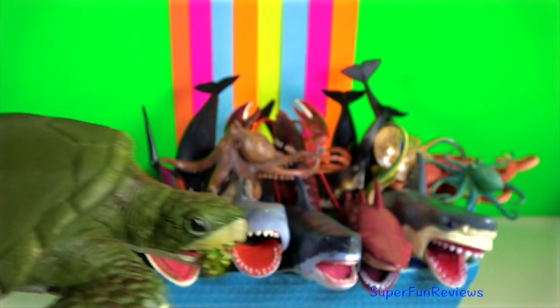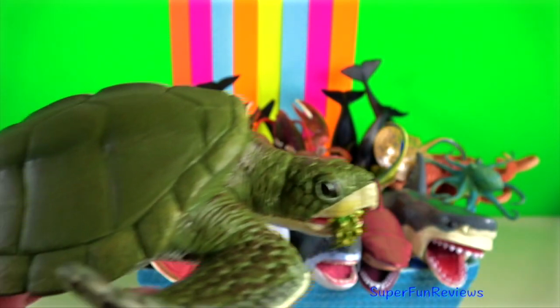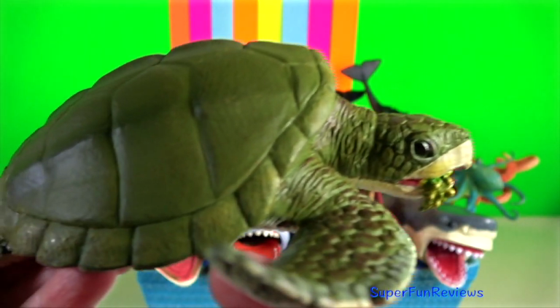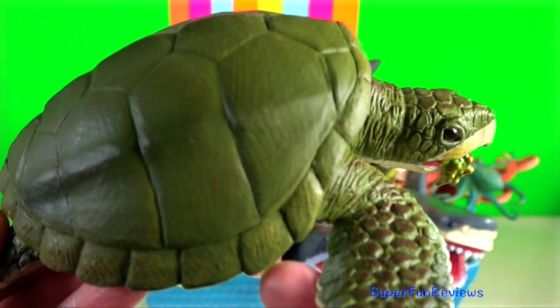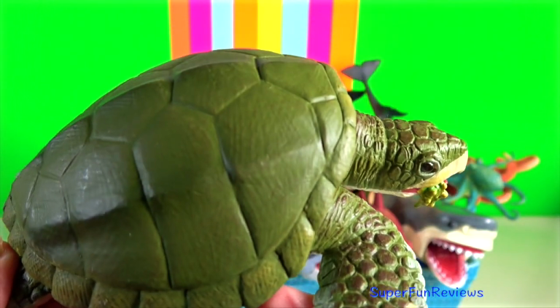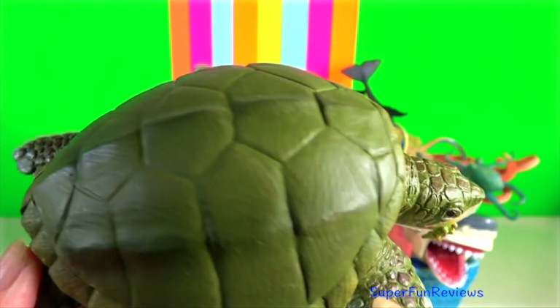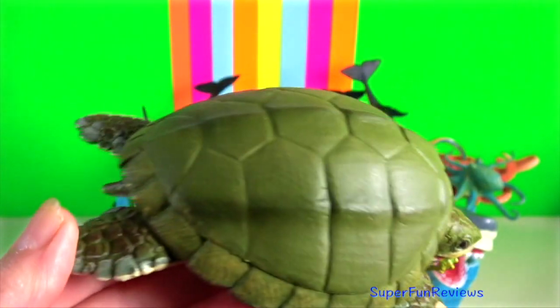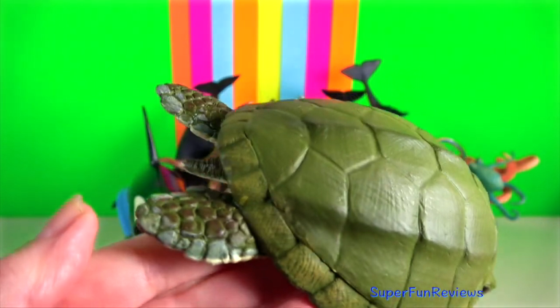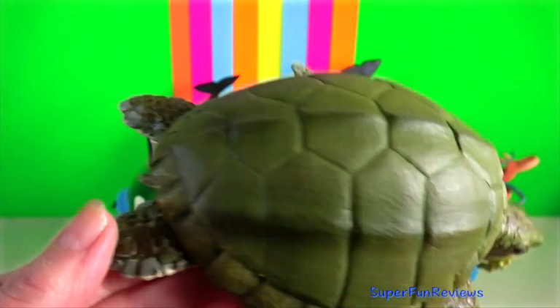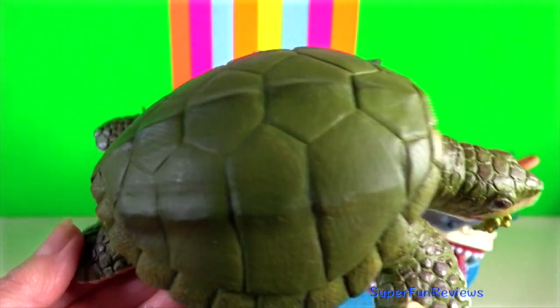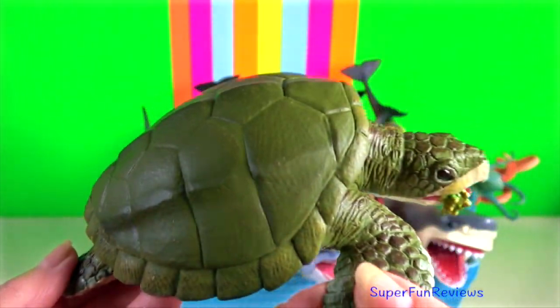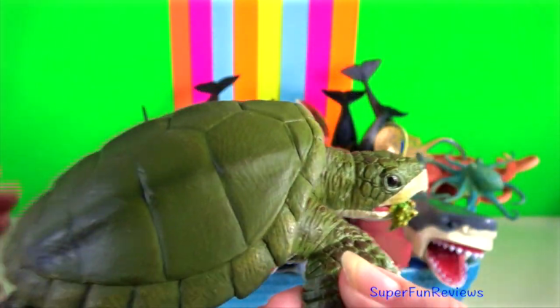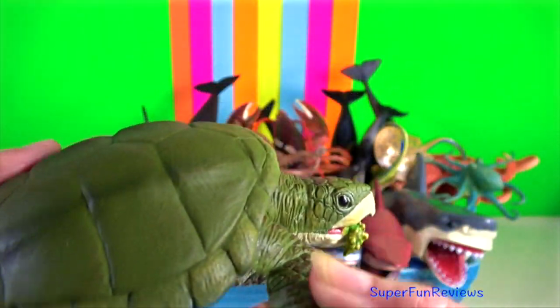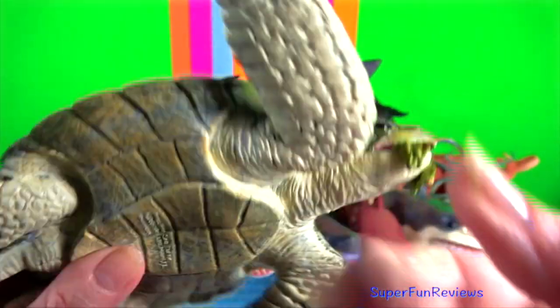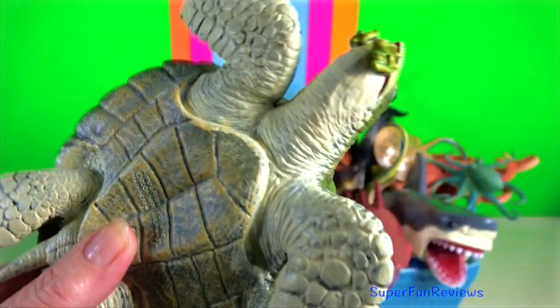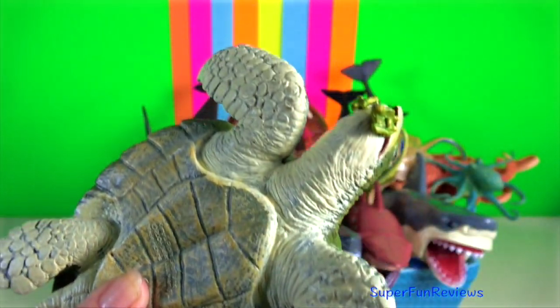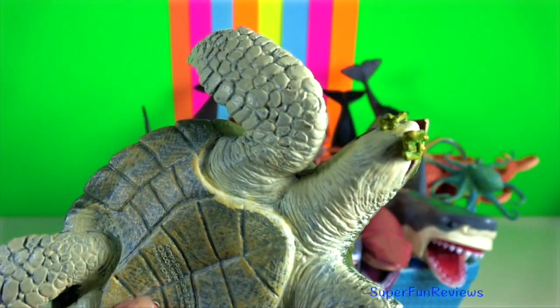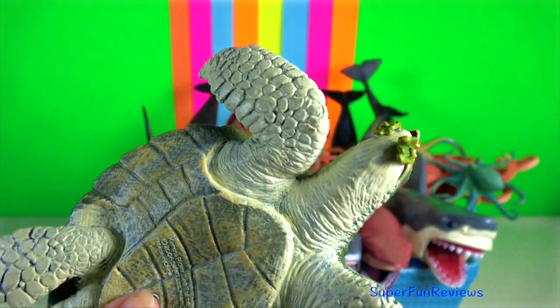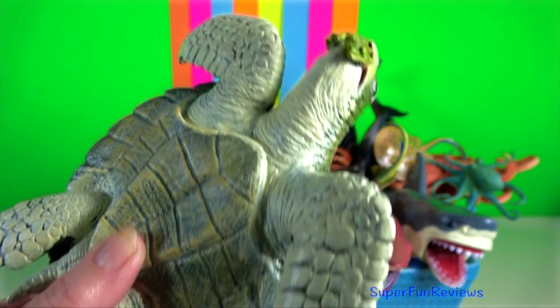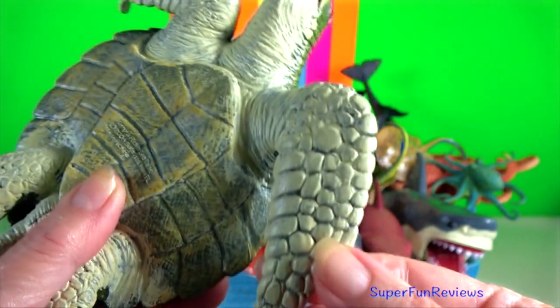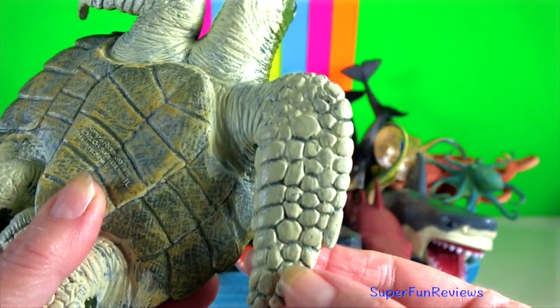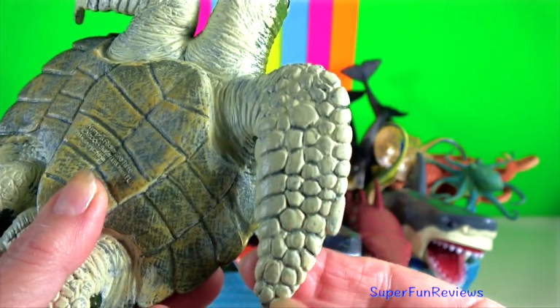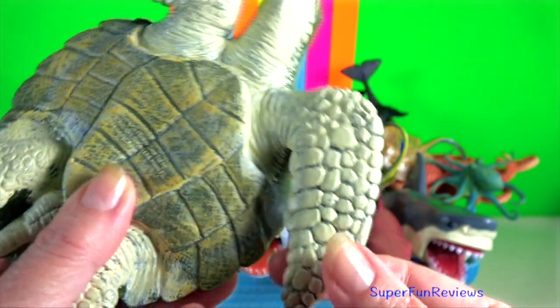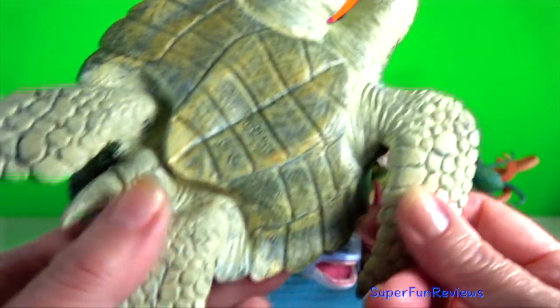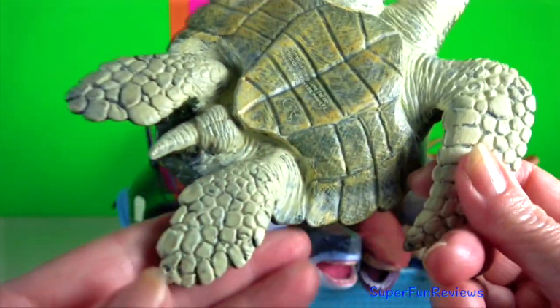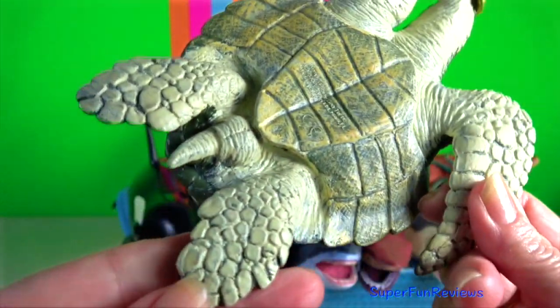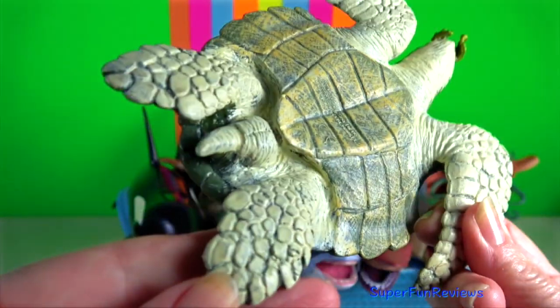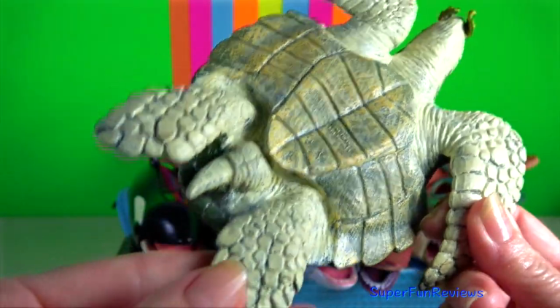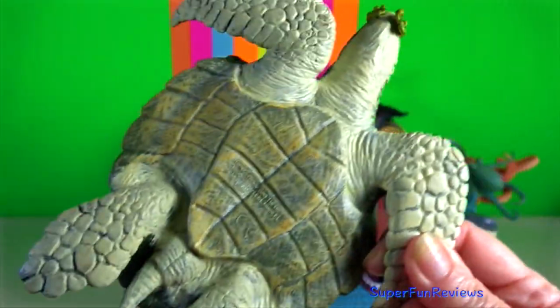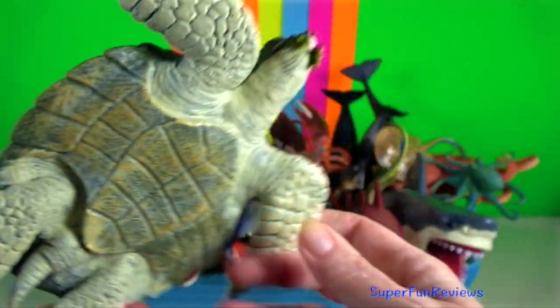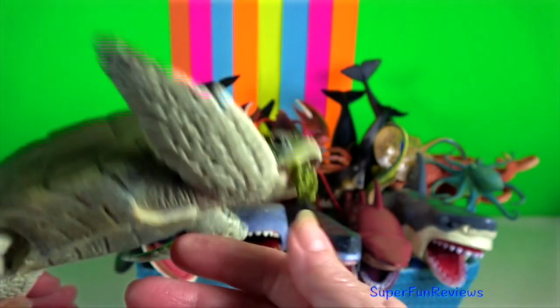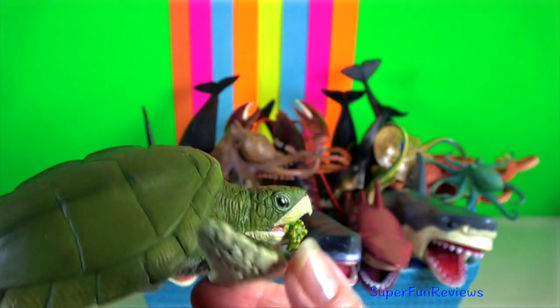Kemp's ridley sea turtle. Kemp's ridley sea turtle is the rarest species and the world's most endangered species of sea turtle. It is also the smallest sea turtle, measuring up to 70 centimetres.